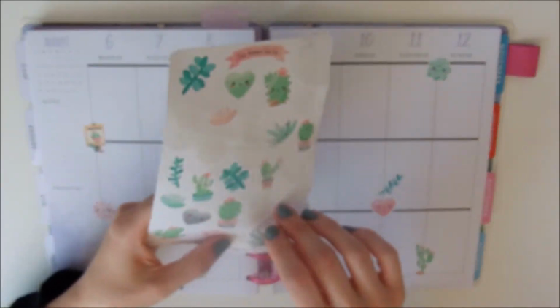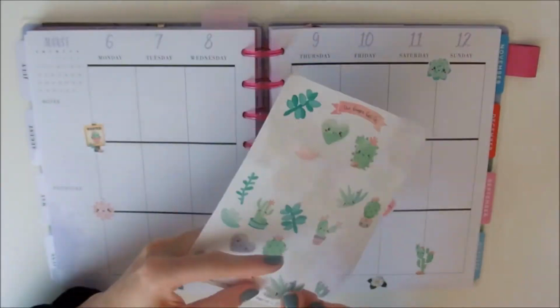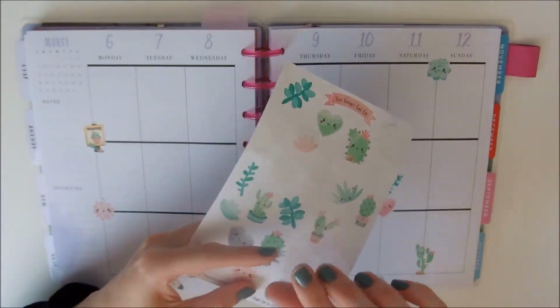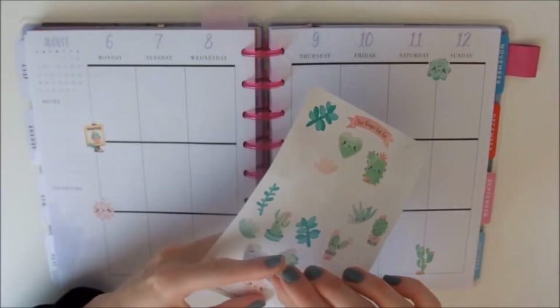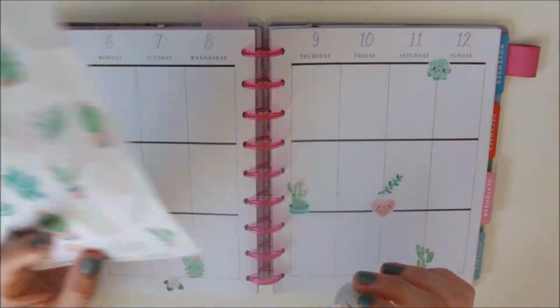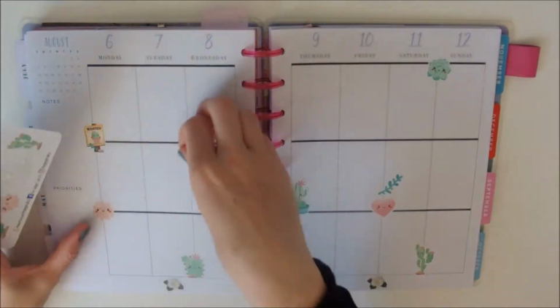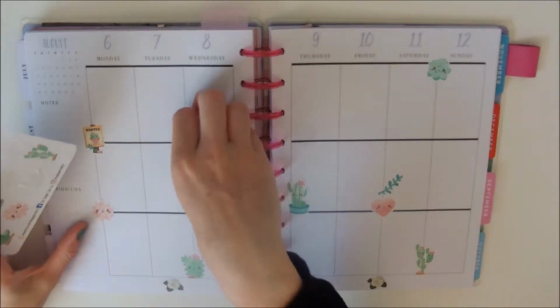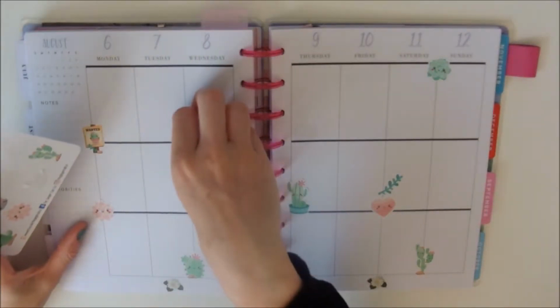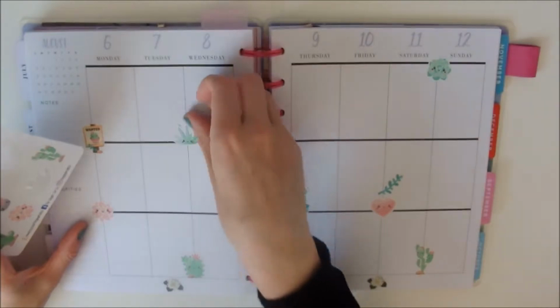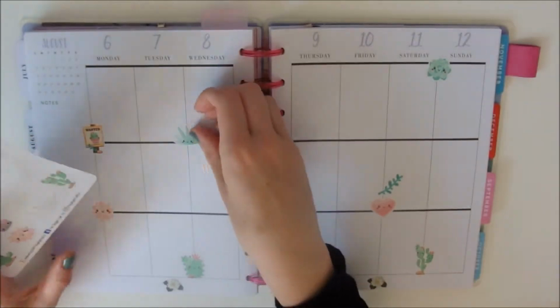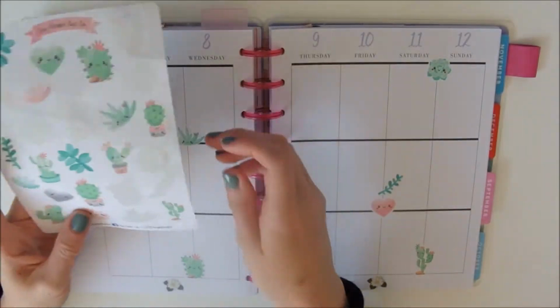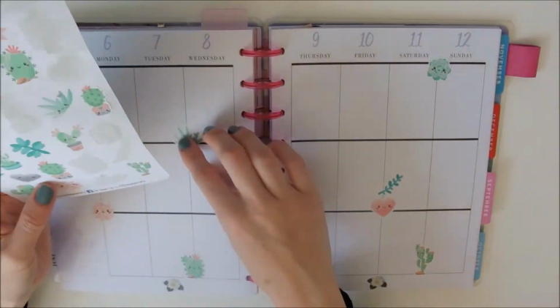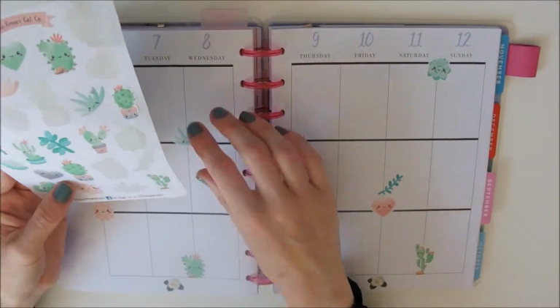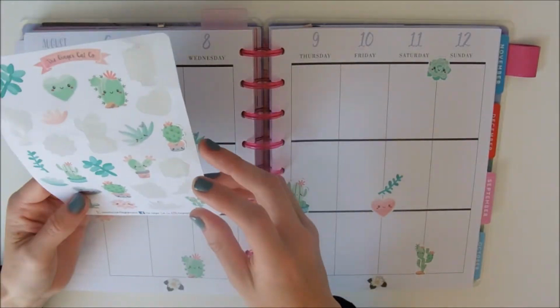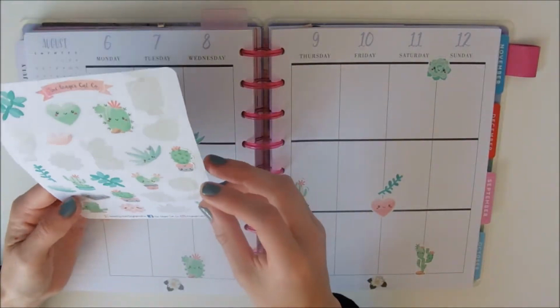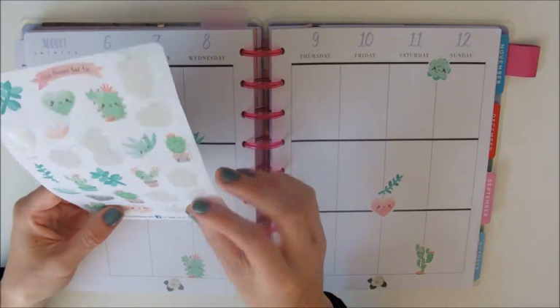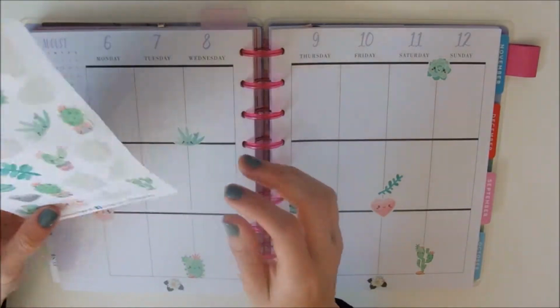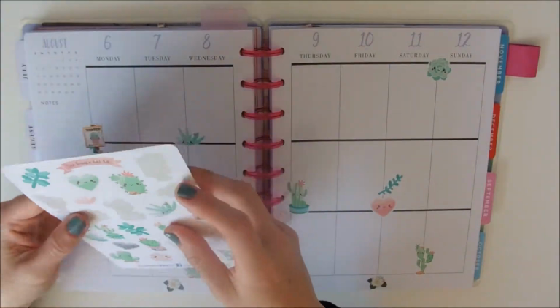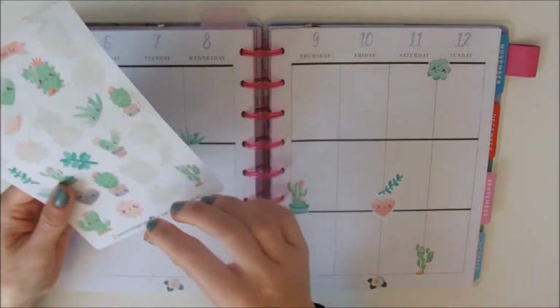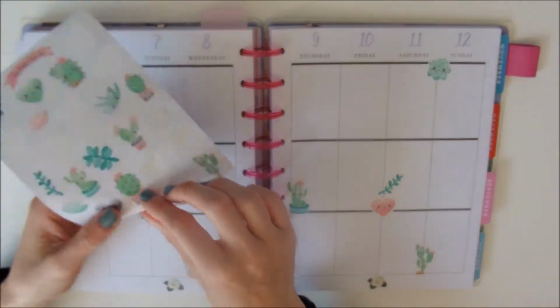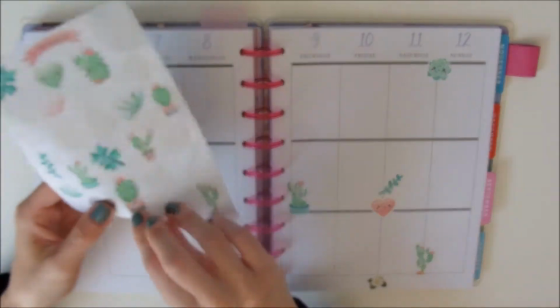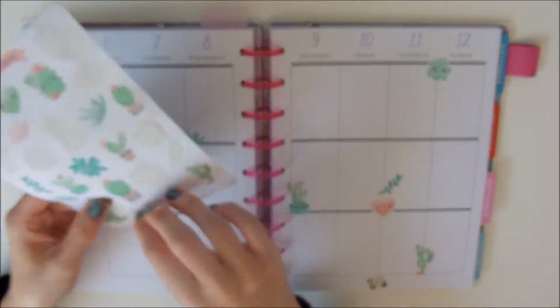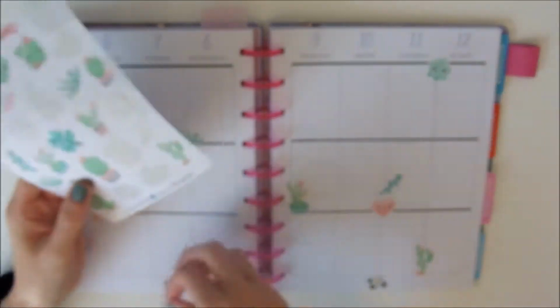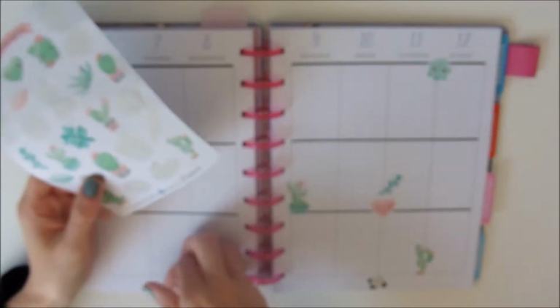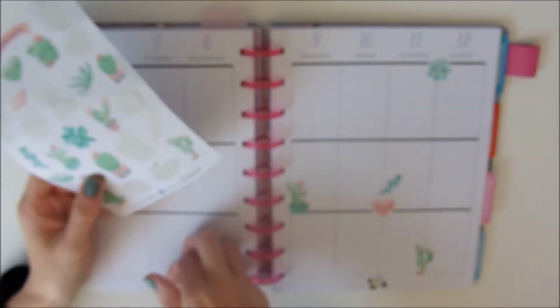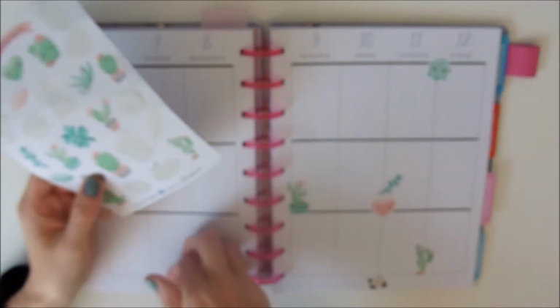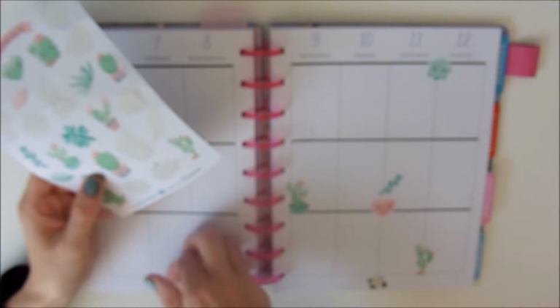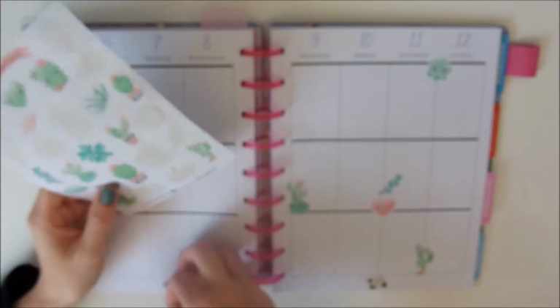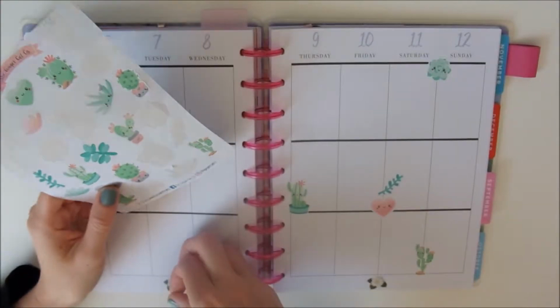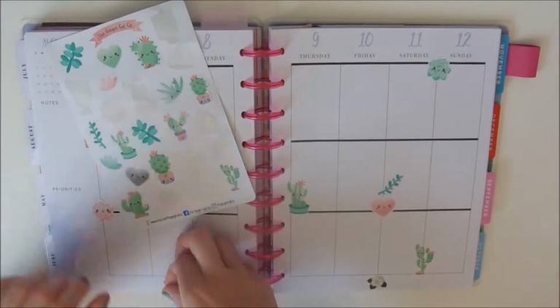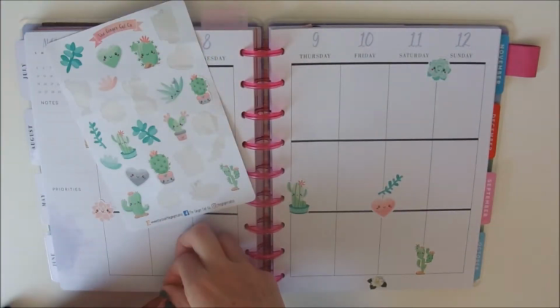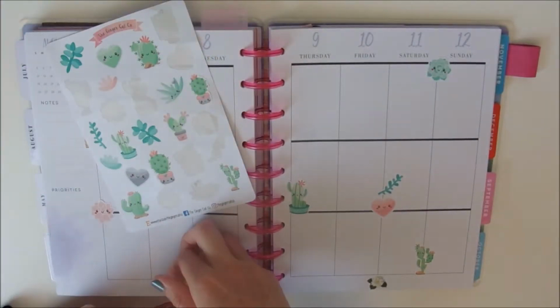This is a super fast video just of me using these stickers. It's just going to be a before-the-pen video and you can see I'm just kind of whizzing through.